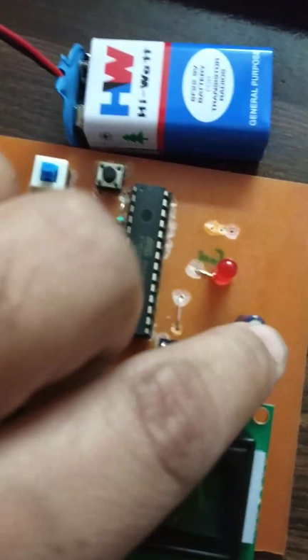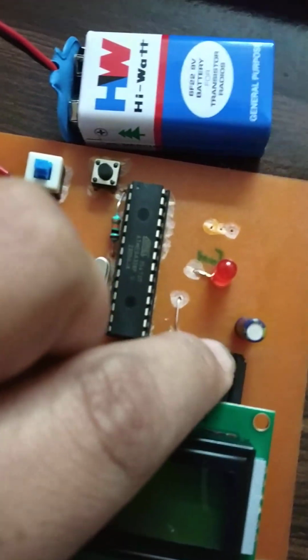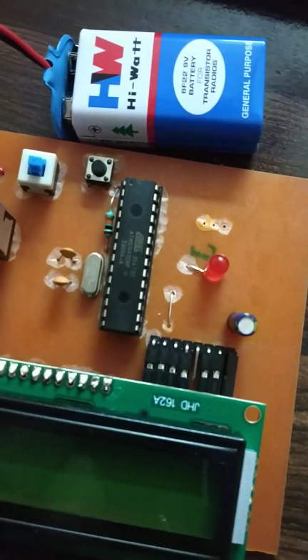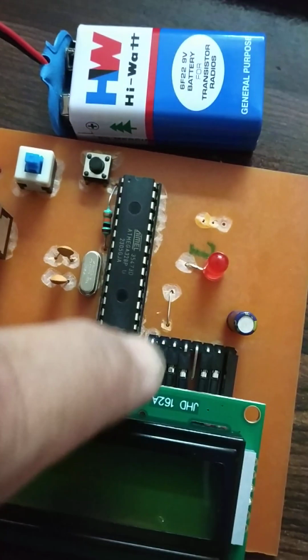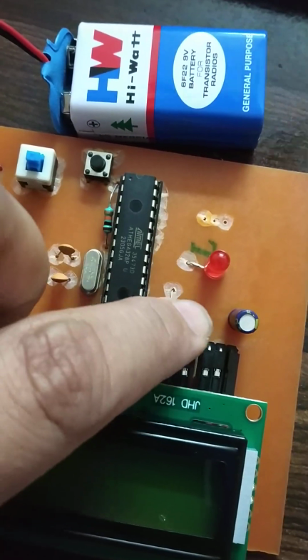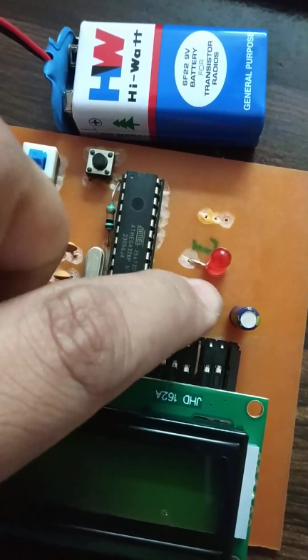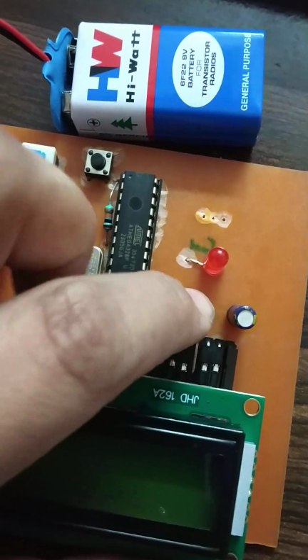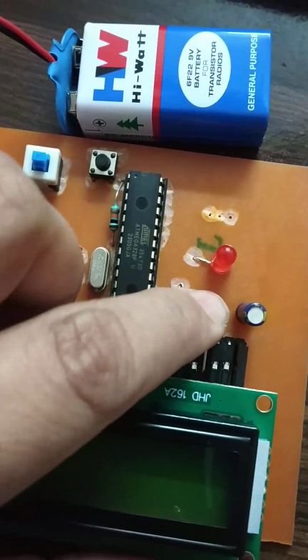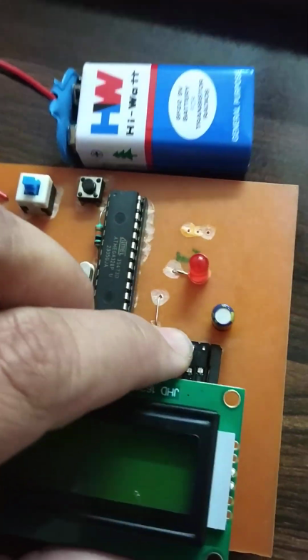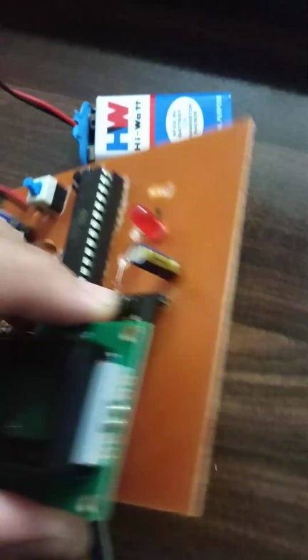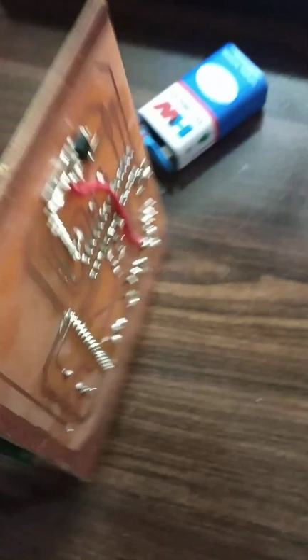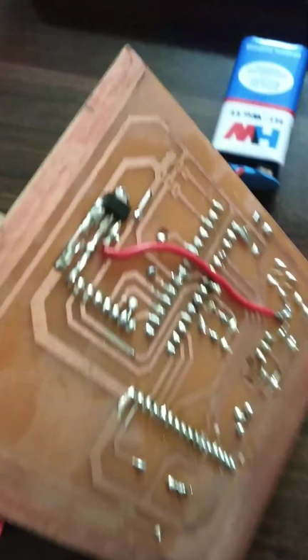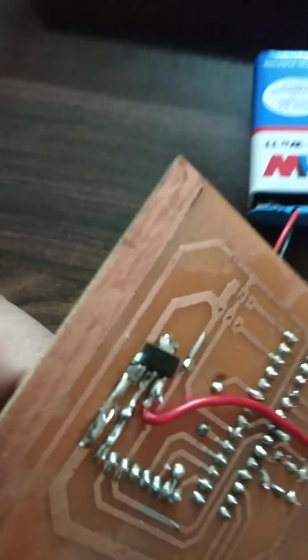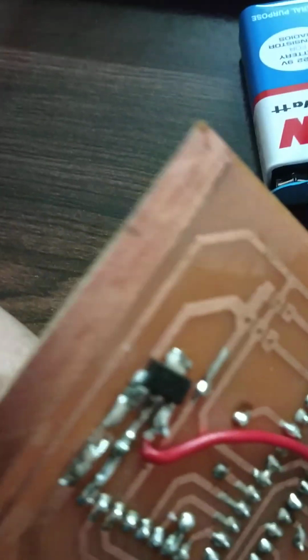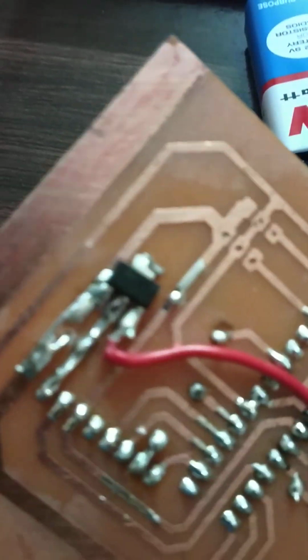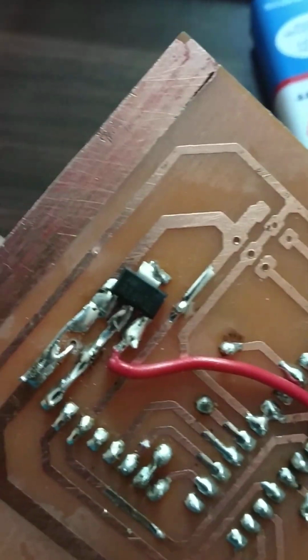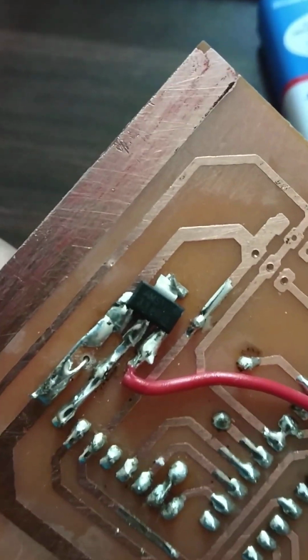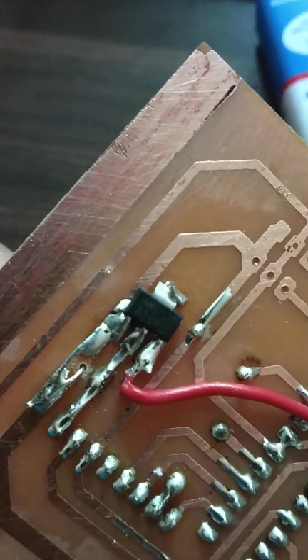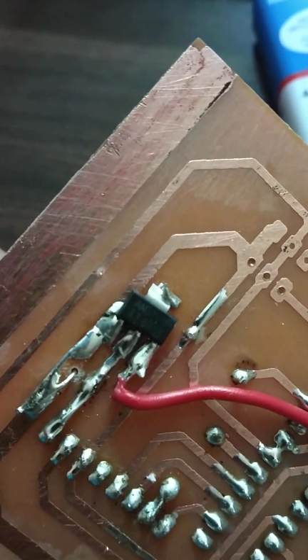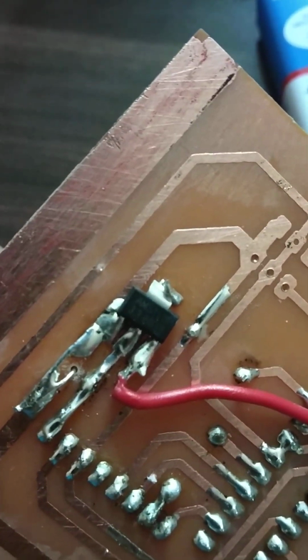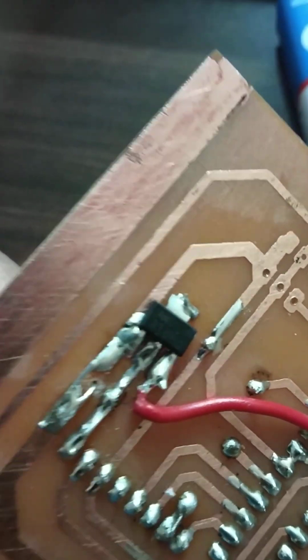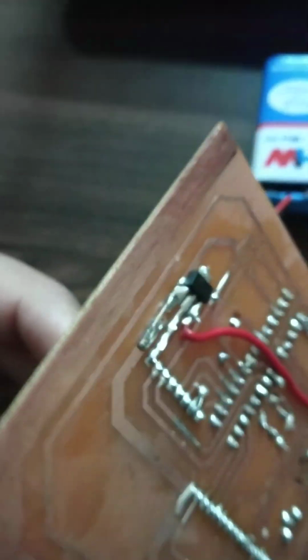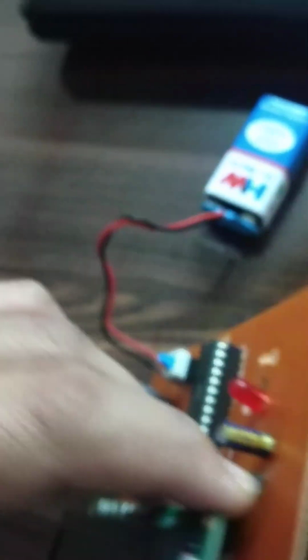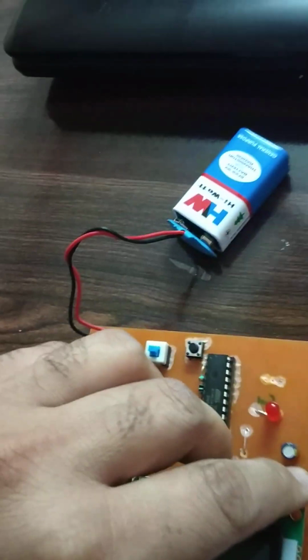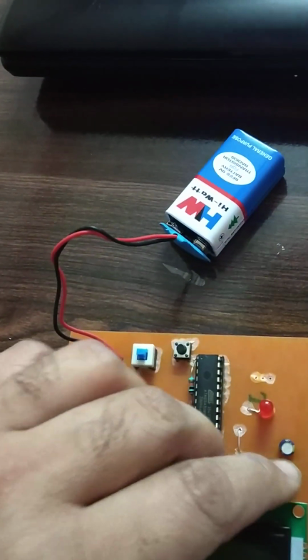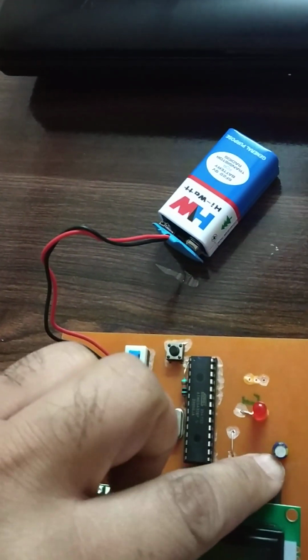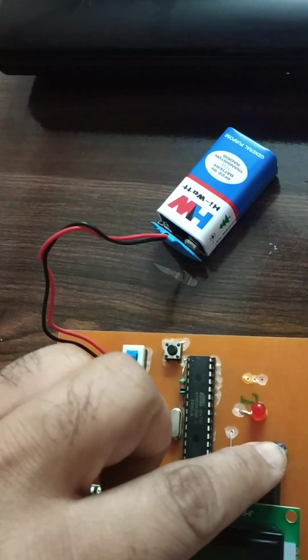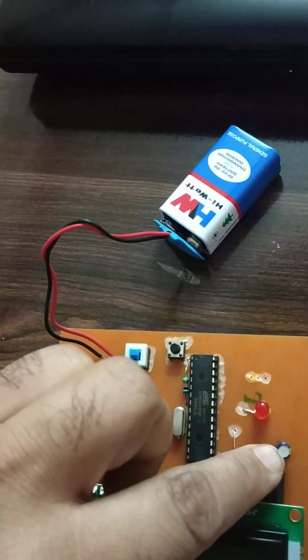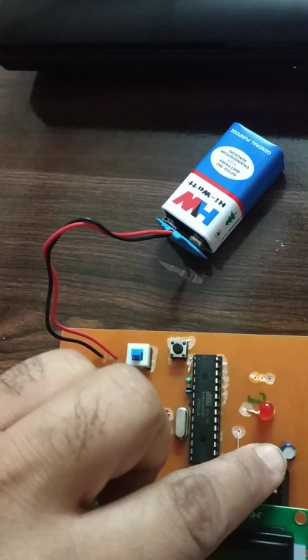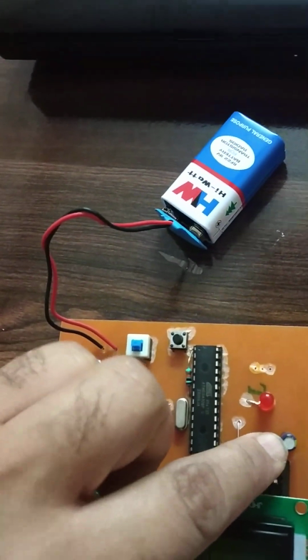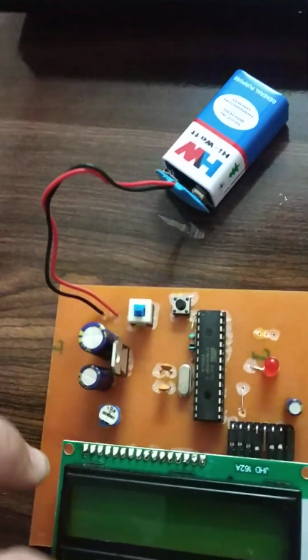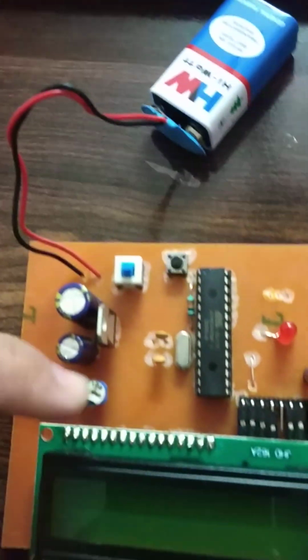Similarly, the RFID reader needs 3.3 volts, so a 3.3-volt regulator is also used at the bottom side of the PCB. The black color regulator is the 3.3-volt regulator, and this is the filter capacitor for it.